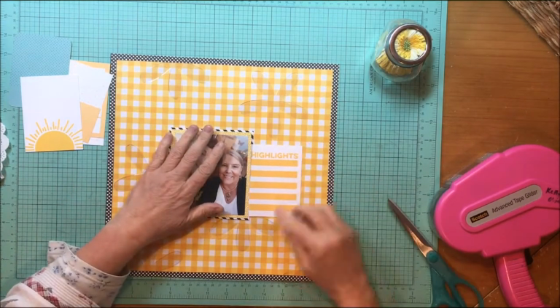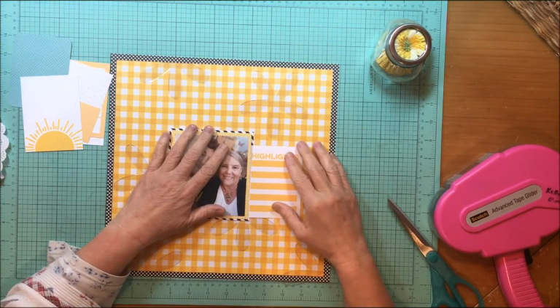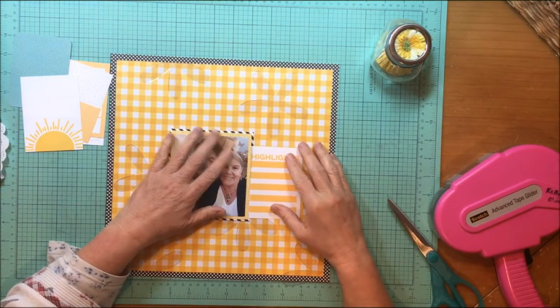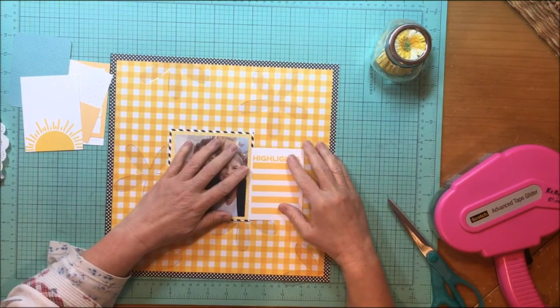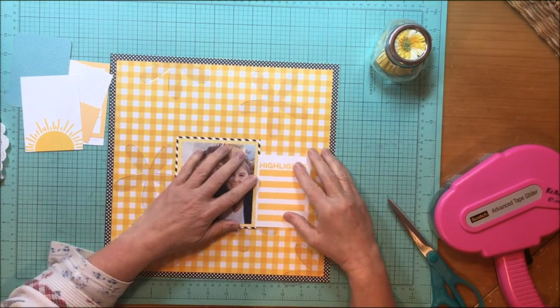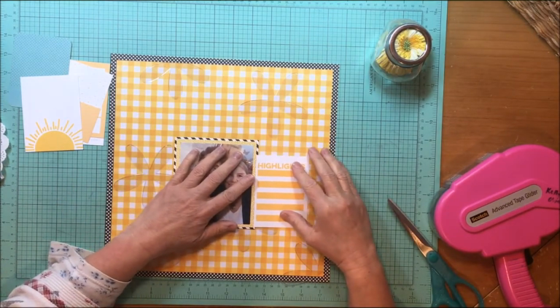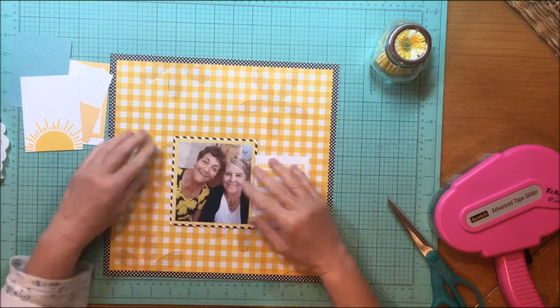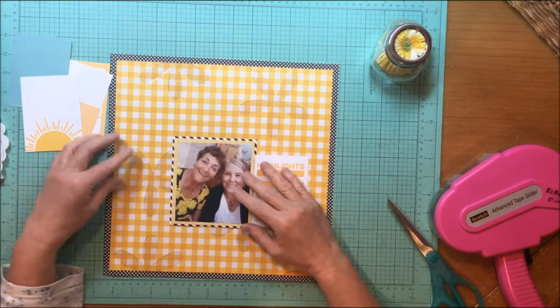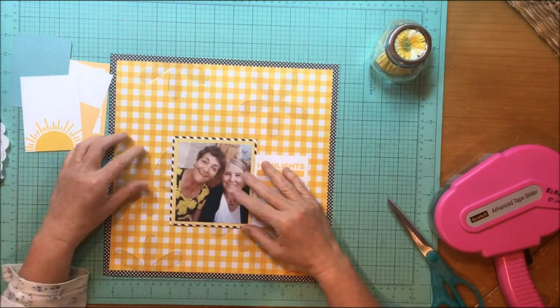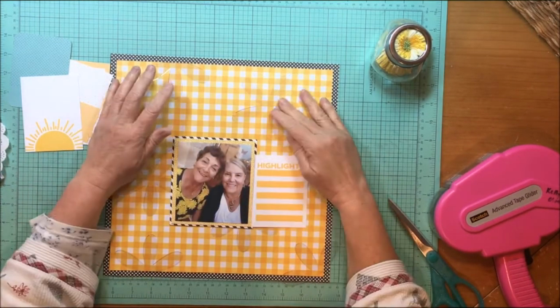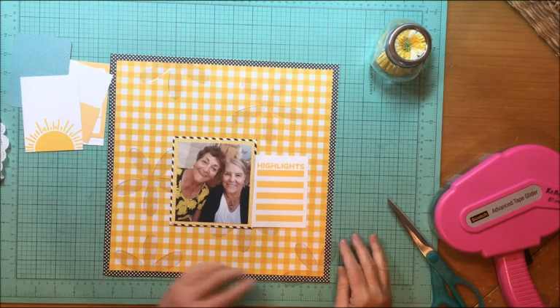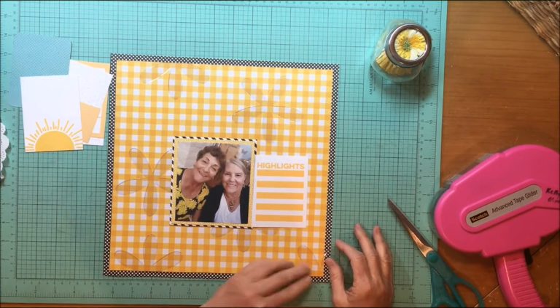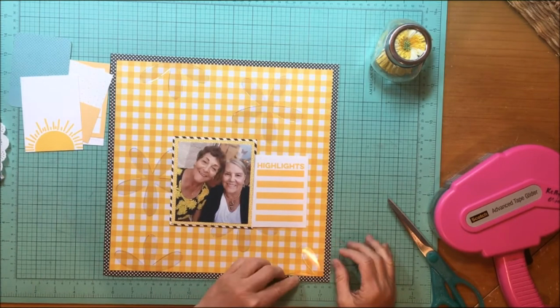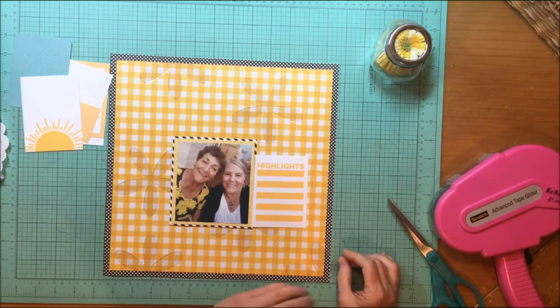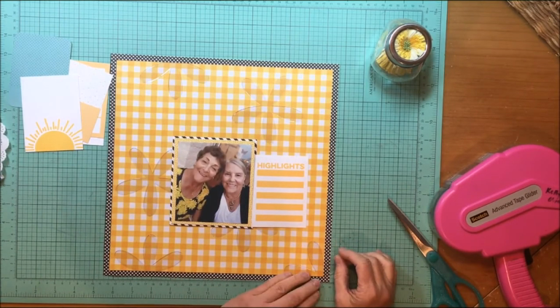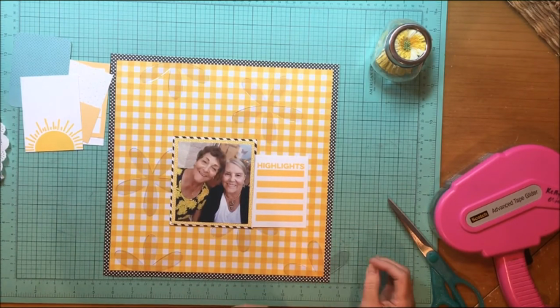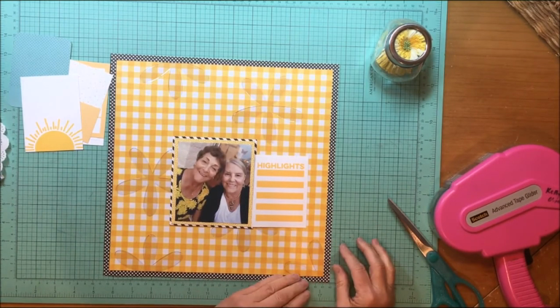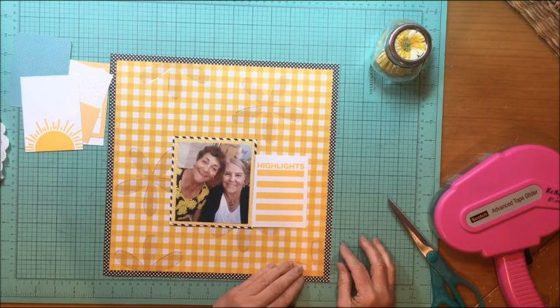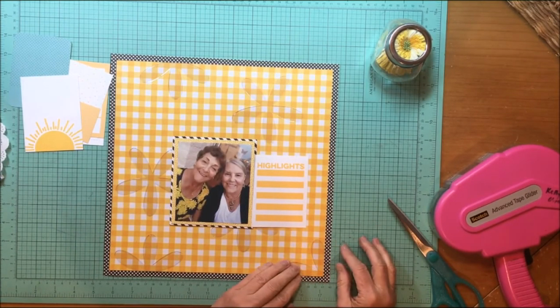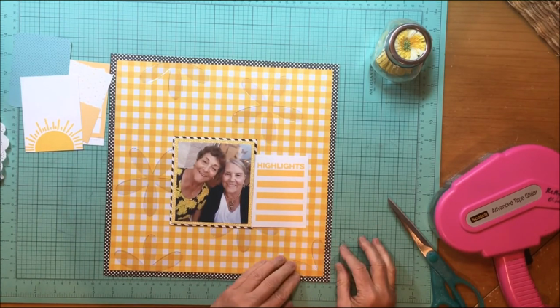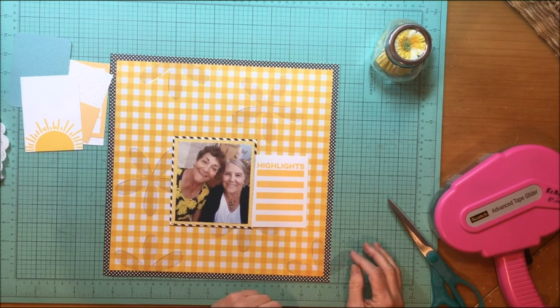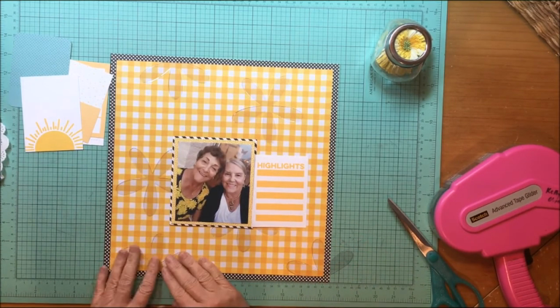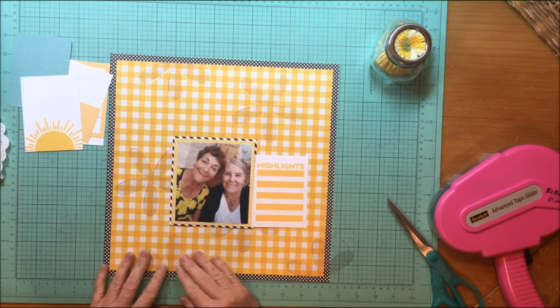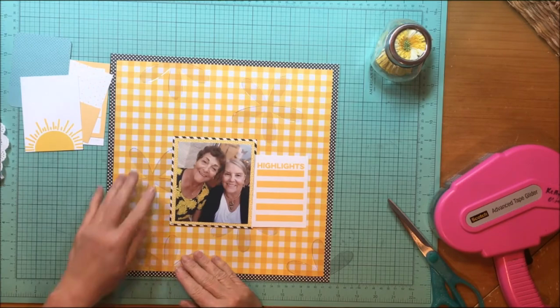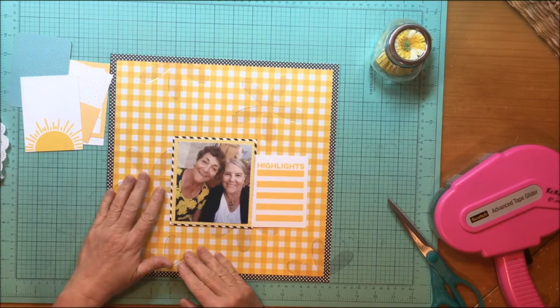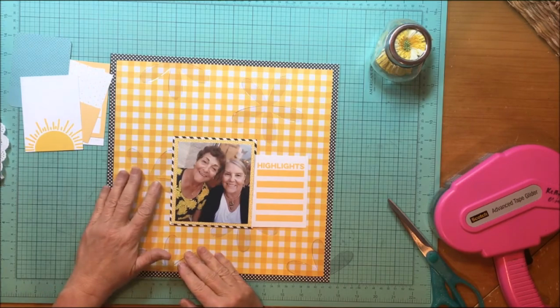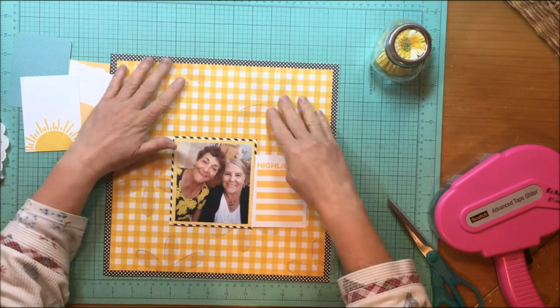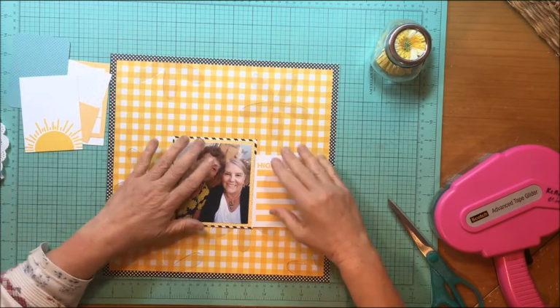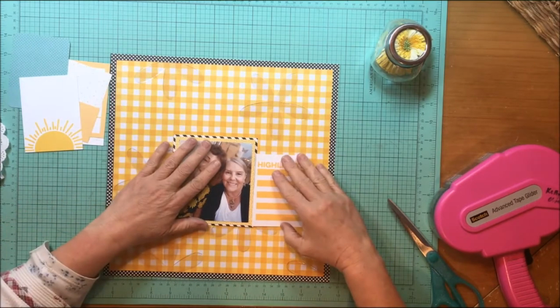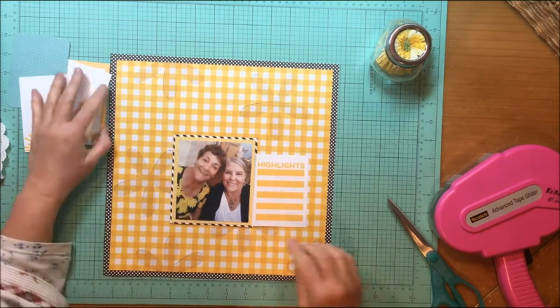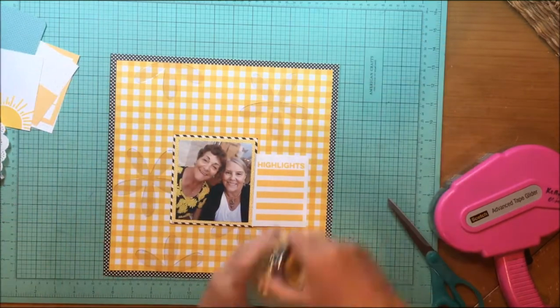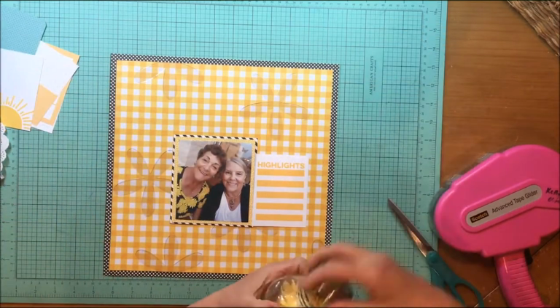What Rachel and I do in this series is we take one product and we try to use as much of it as we can. This month that was Rachel's pick and she picked acrylics, and I just went back to an old supply.